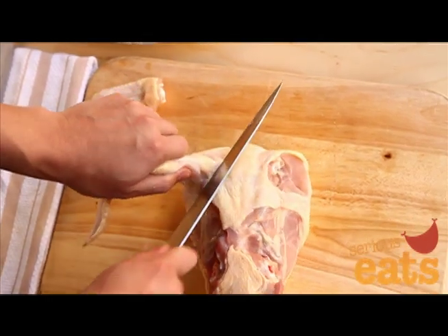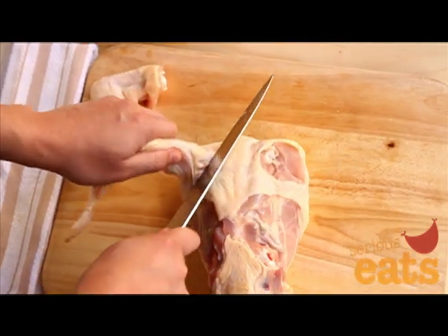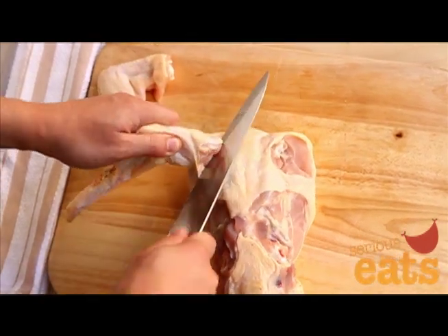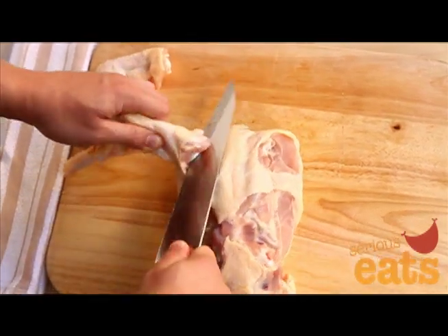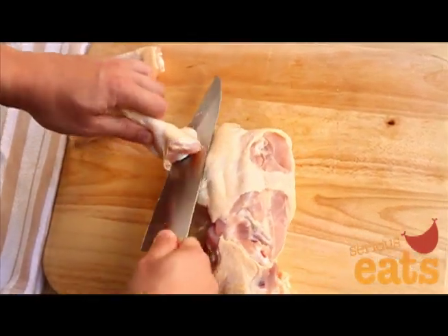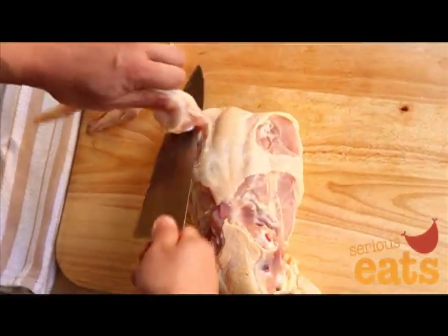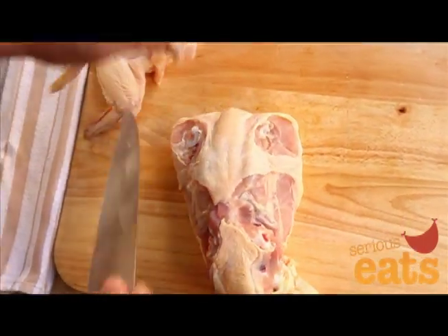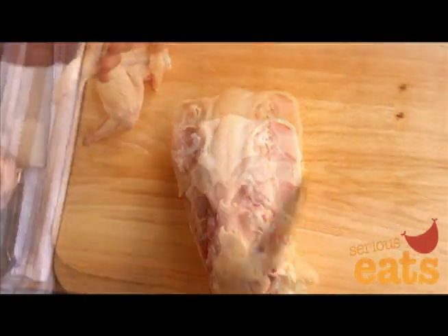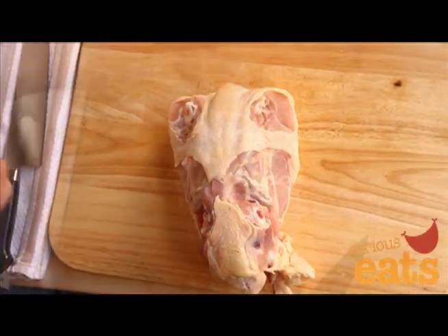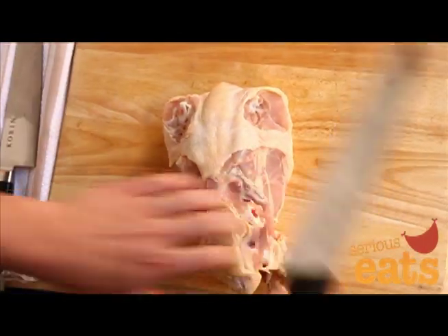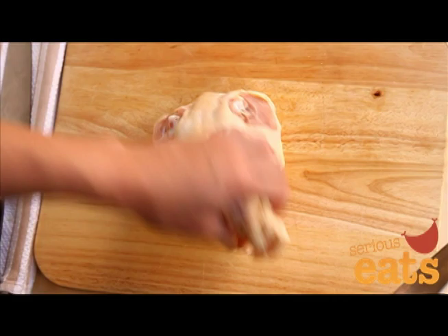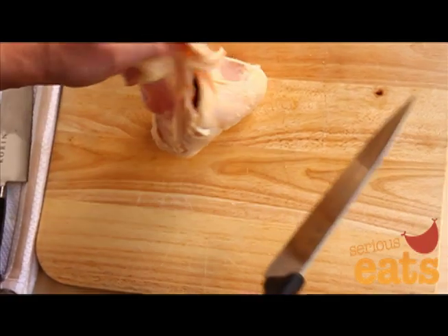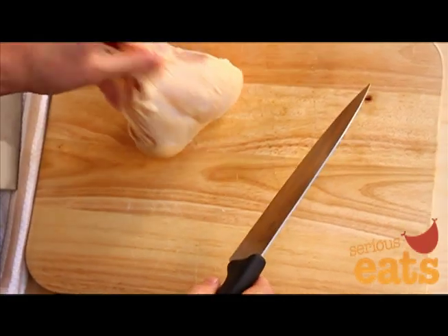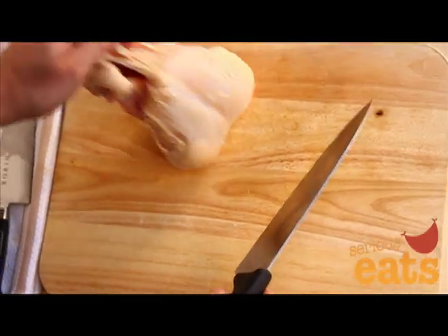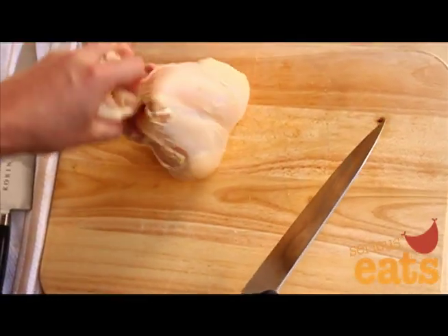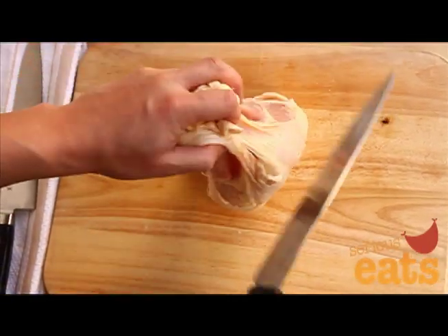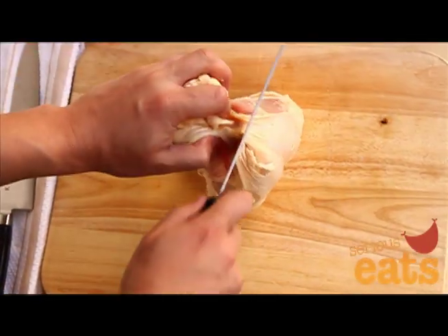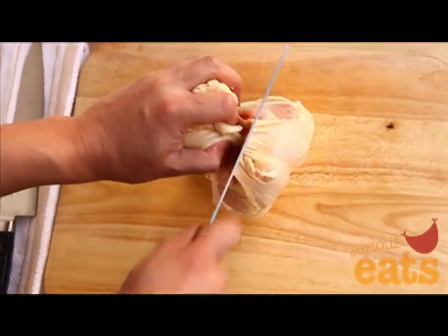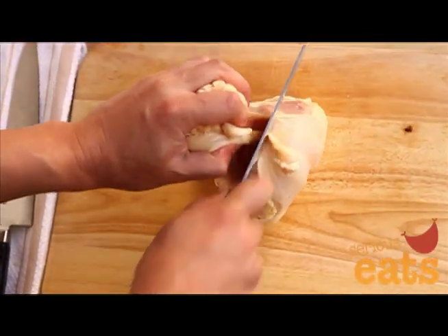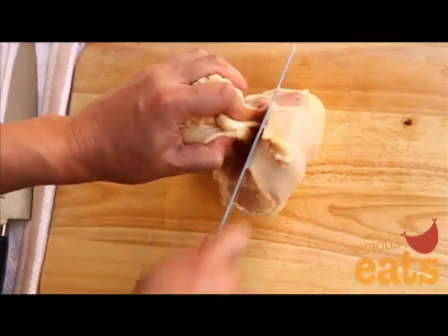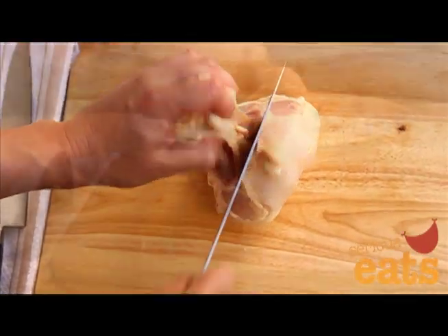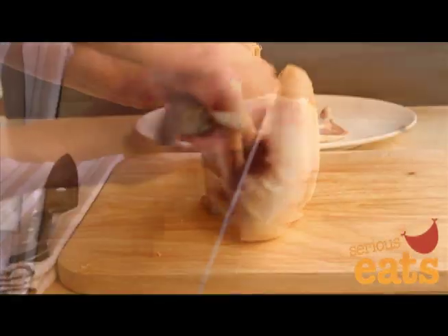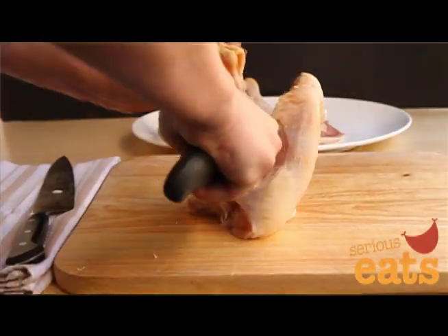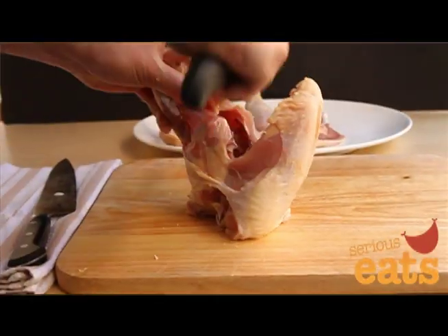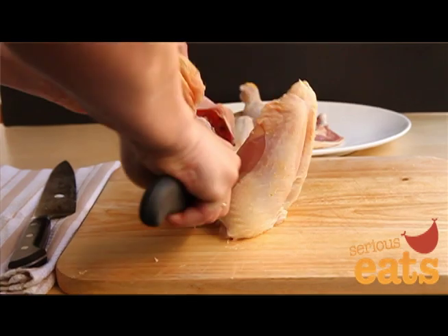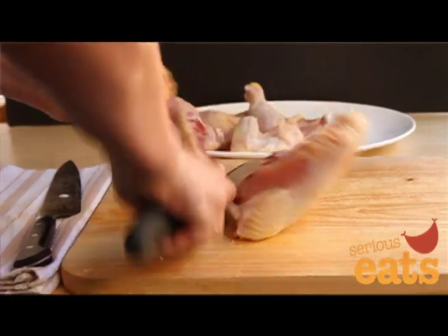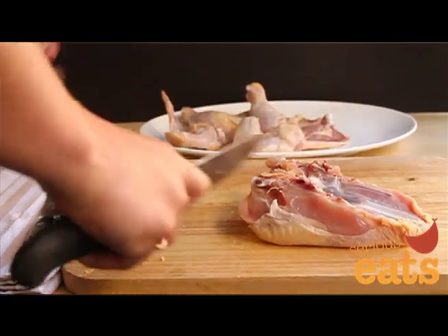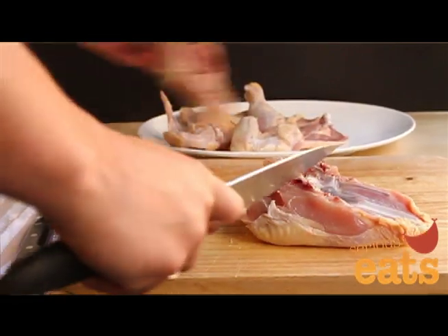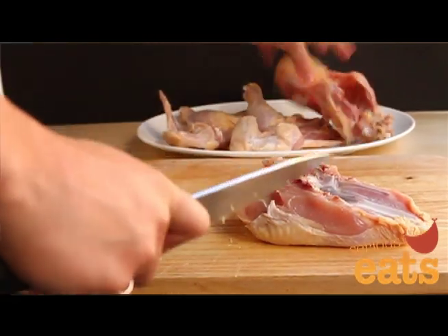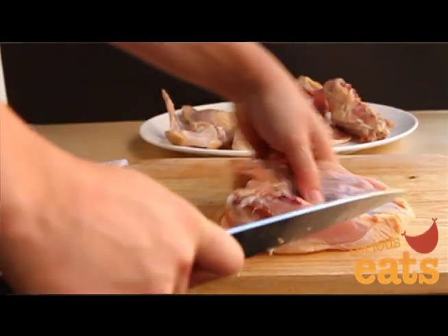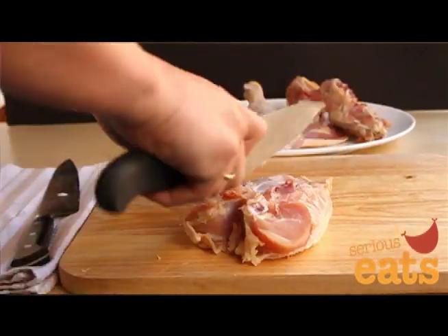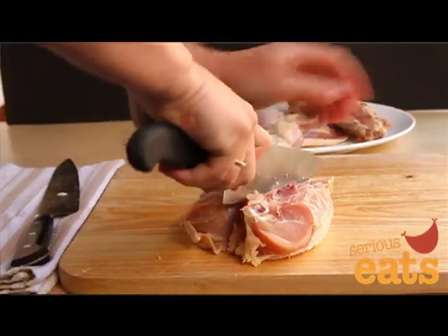Pick up the carcass with the neck end pointing straight down, and then using a cleaver or a chef's knife devoted to heavy-duty tasks, place the blade behind the ribs against the rib cage. Cut downward with a few sharp firm strokes. The back should separate easily from the breast.